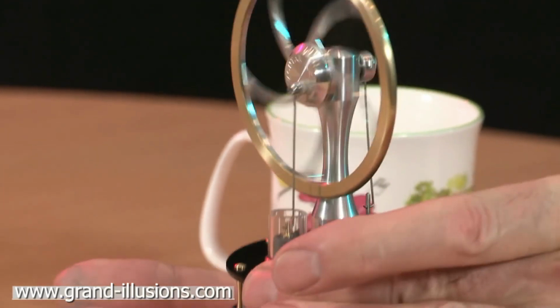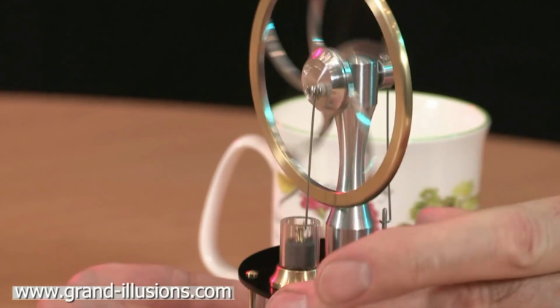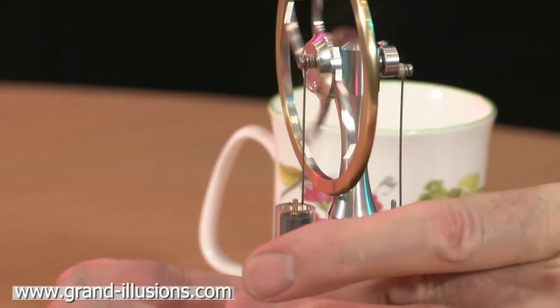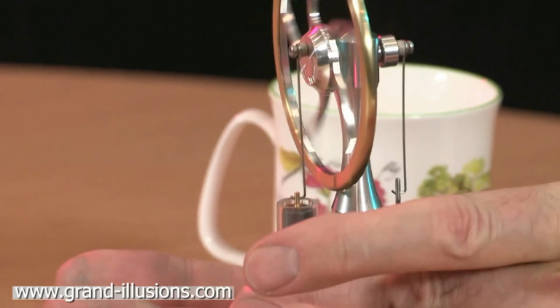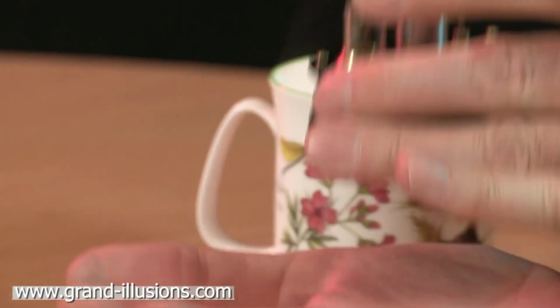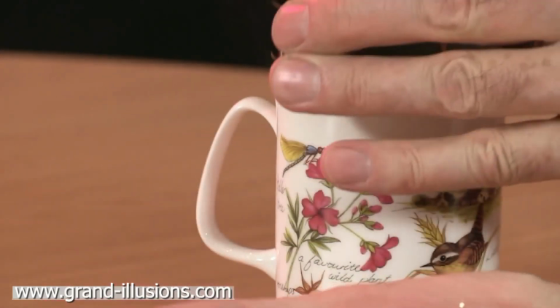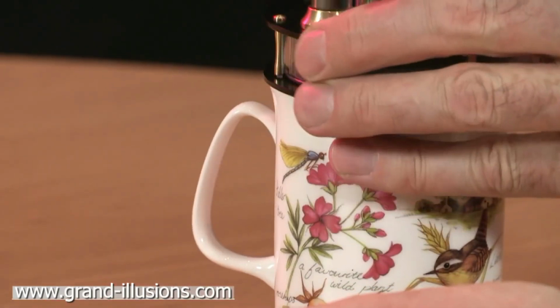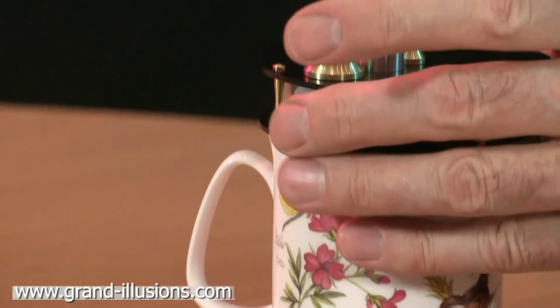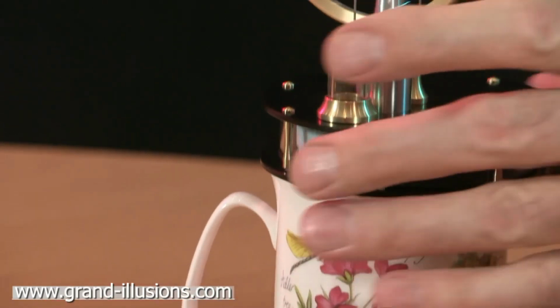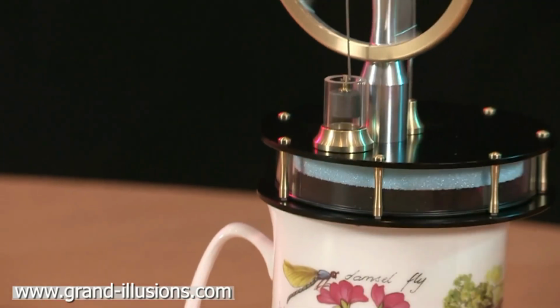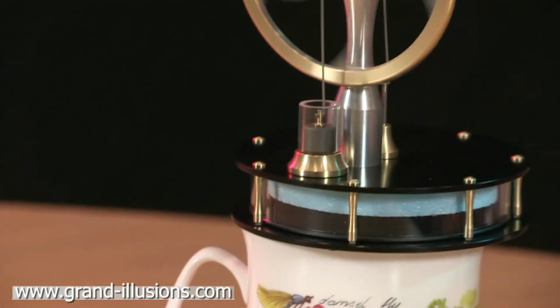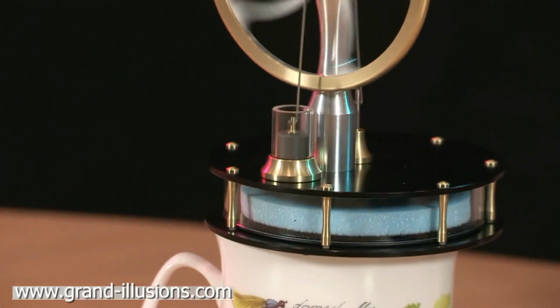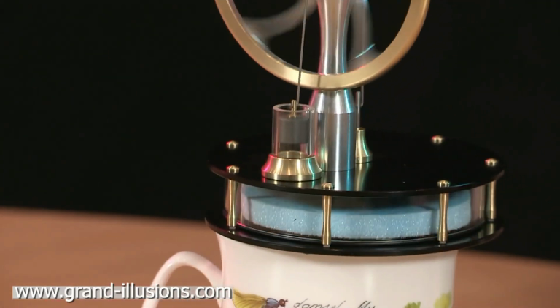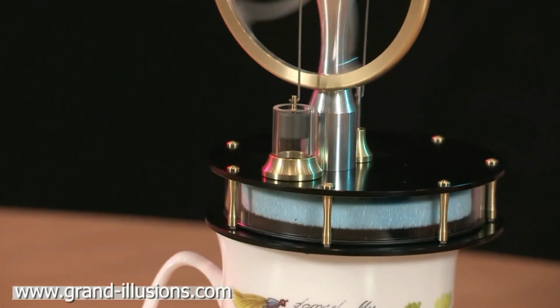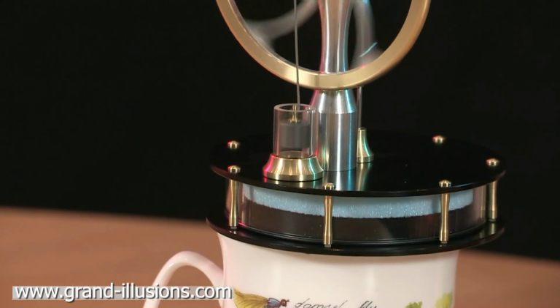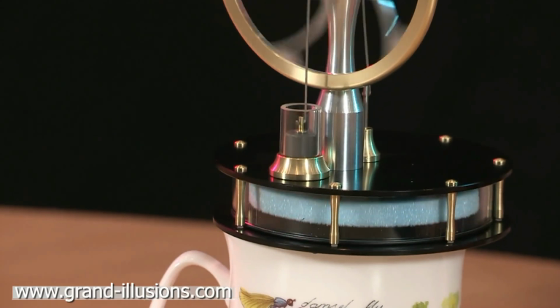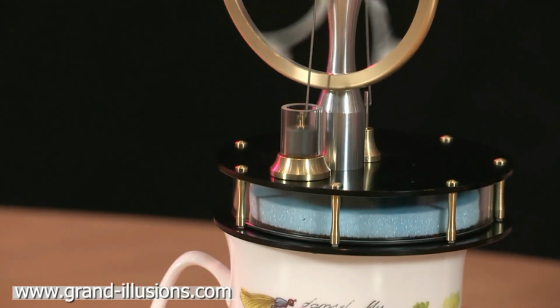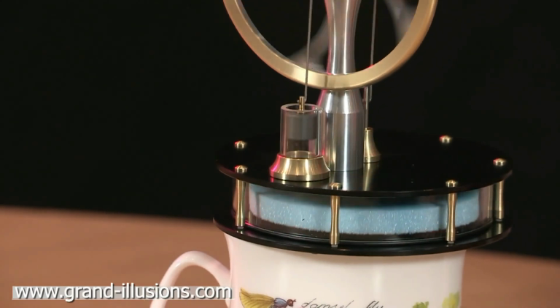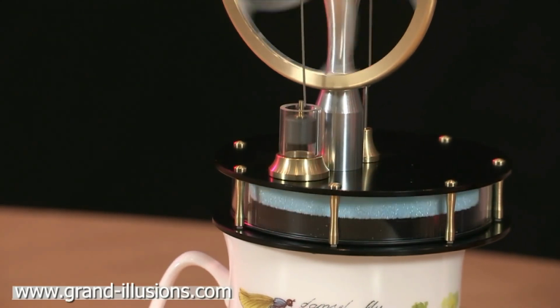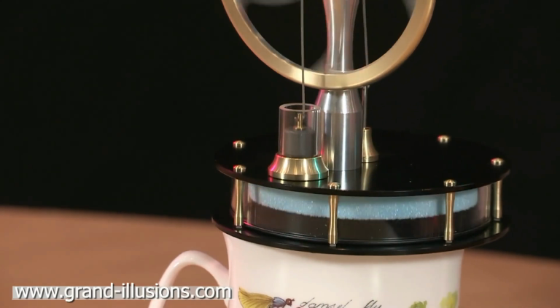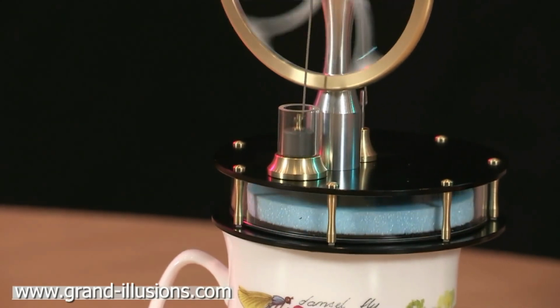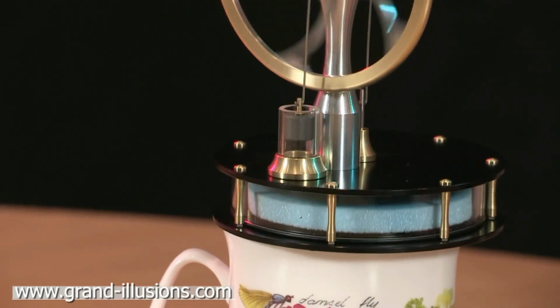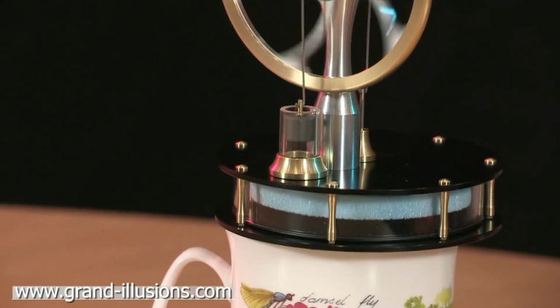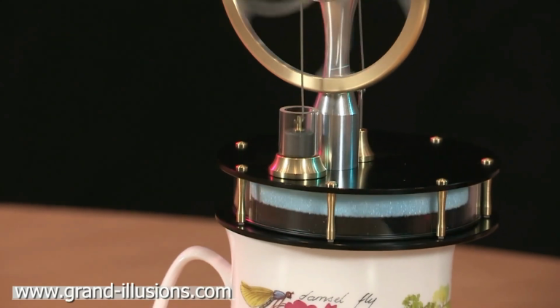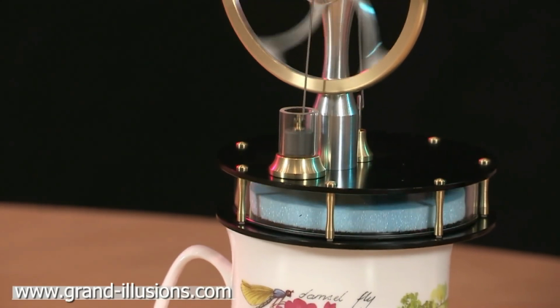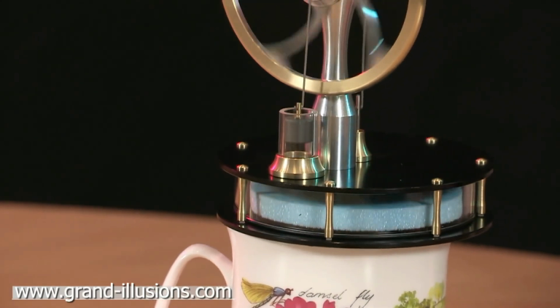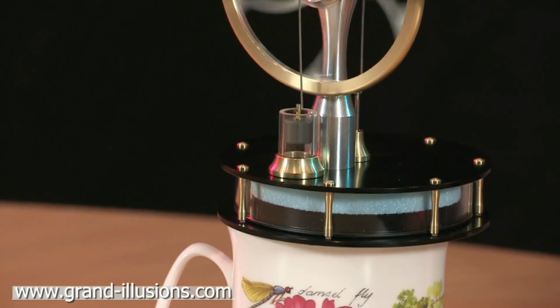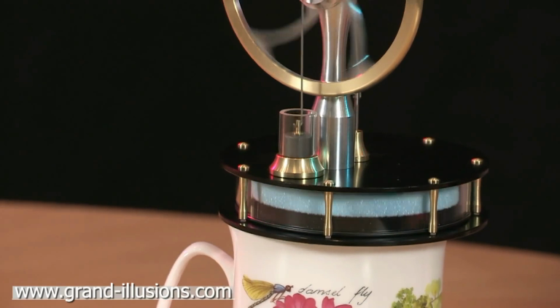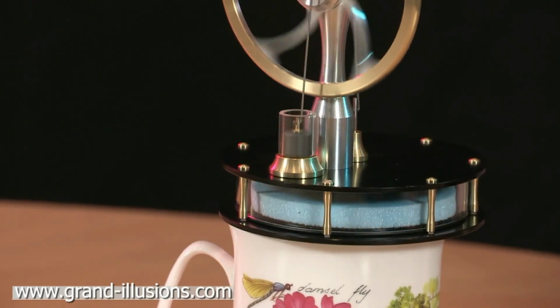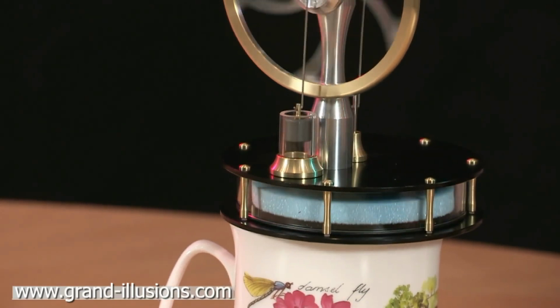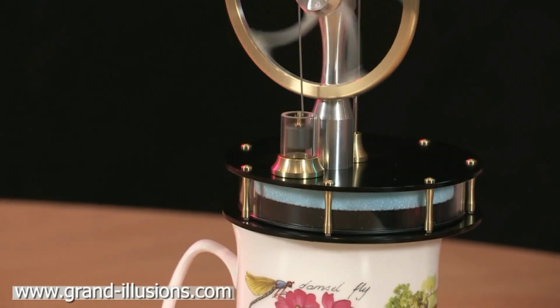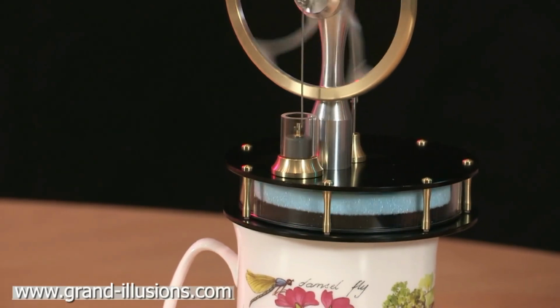It's worked beautifully, this. Let's put it back on the cup of tea and we'll get it going at good speed. I think we can probably light the lights in the house with this one. Here's the hand Stirling engine — it's a beauty.